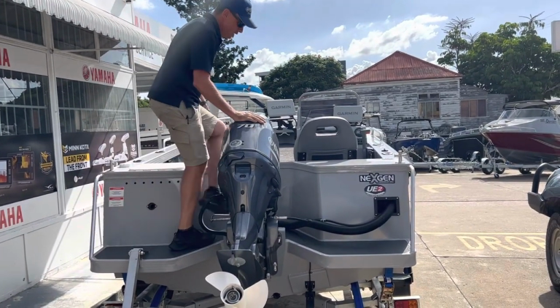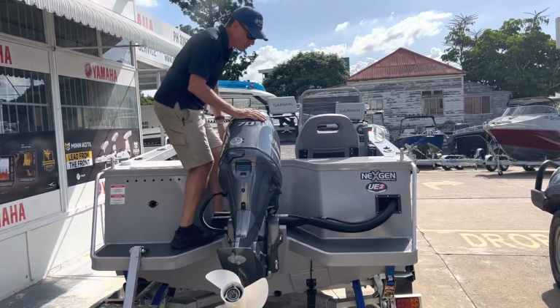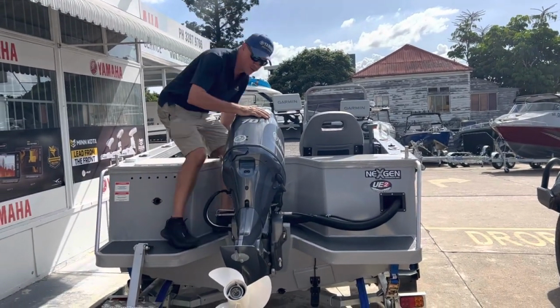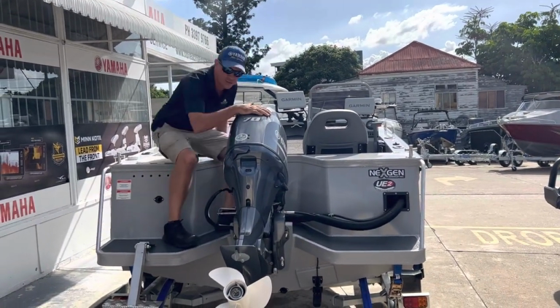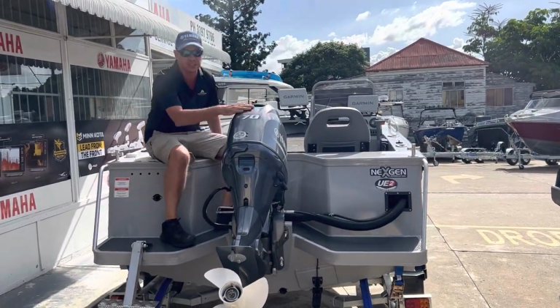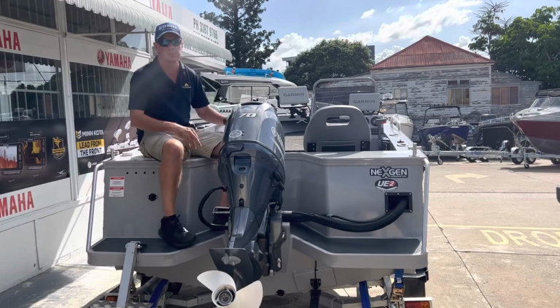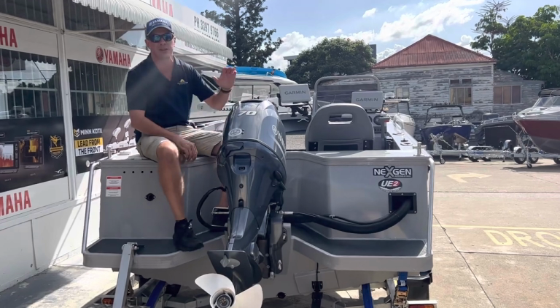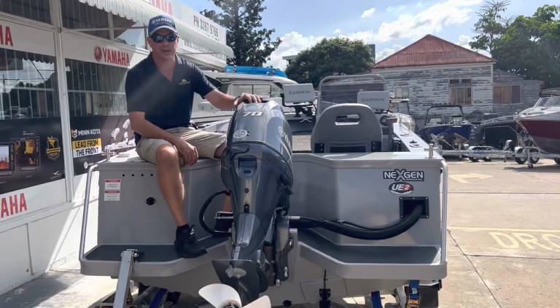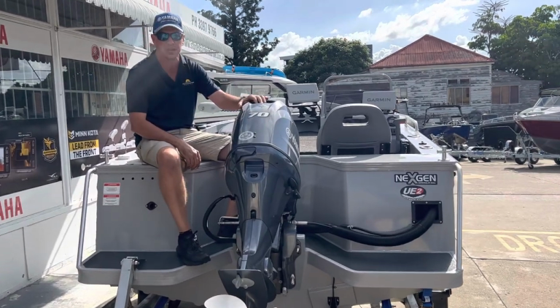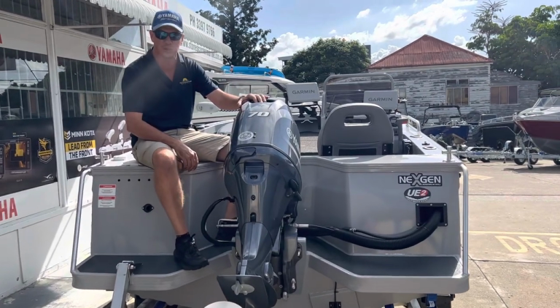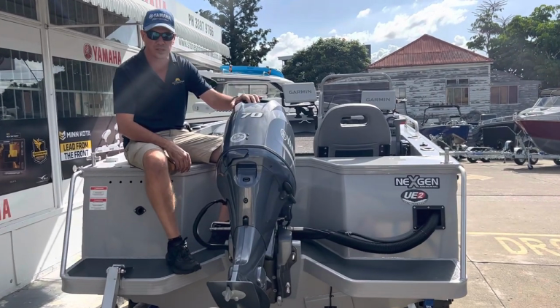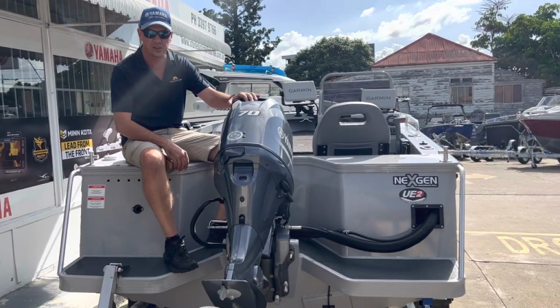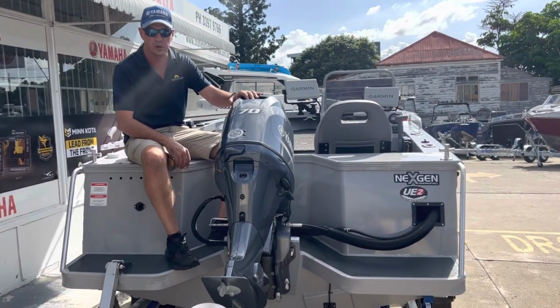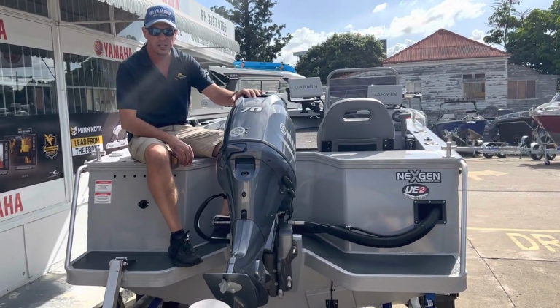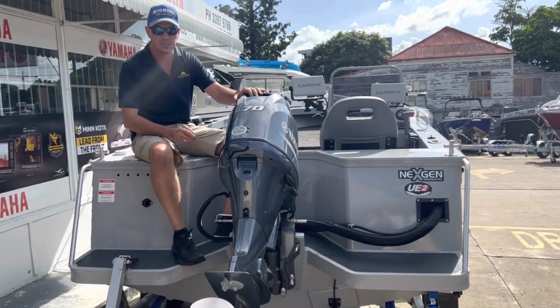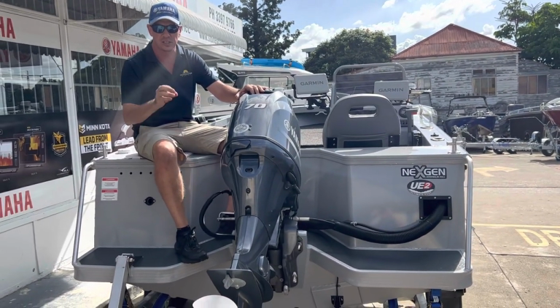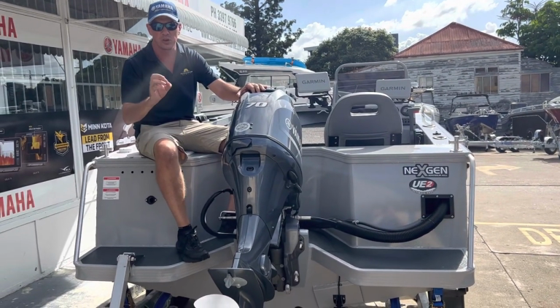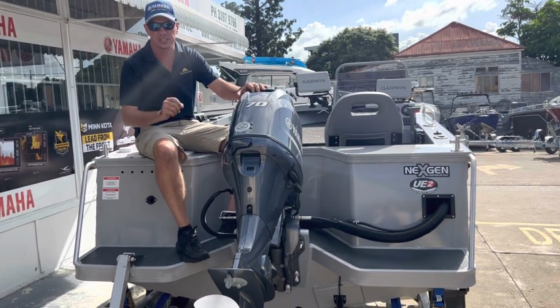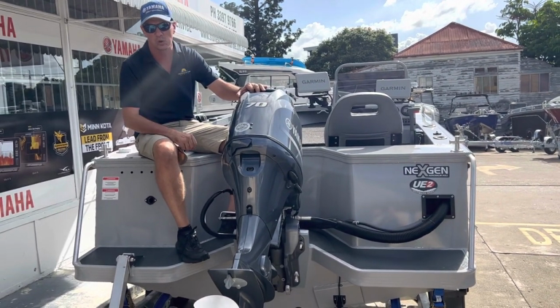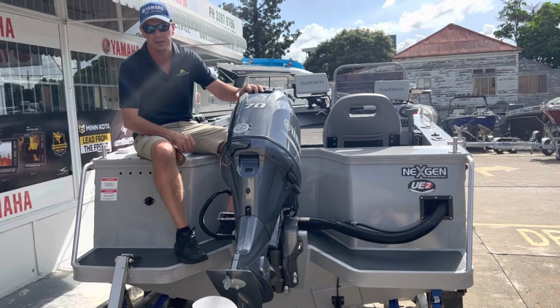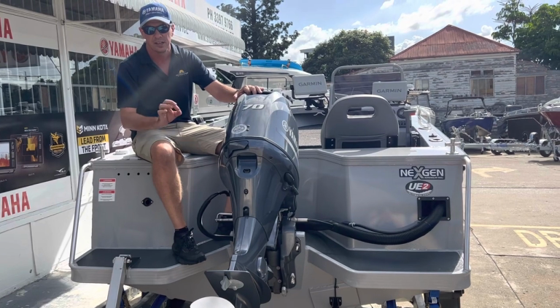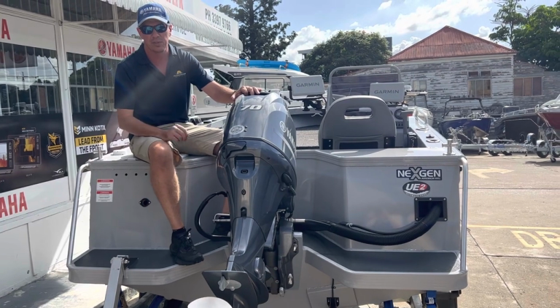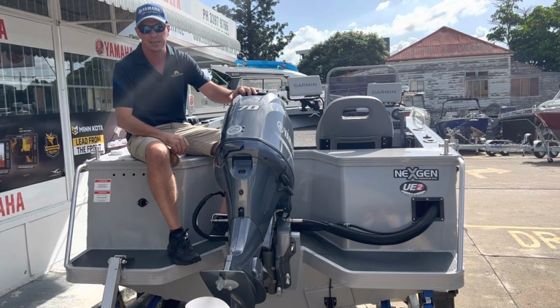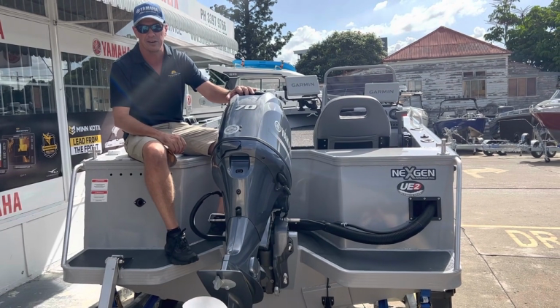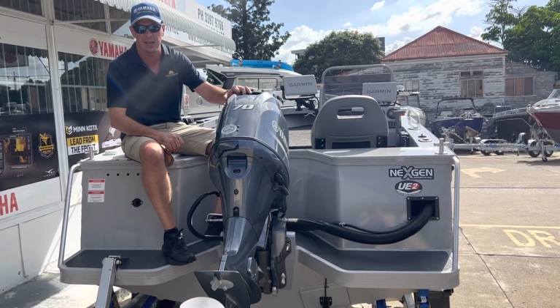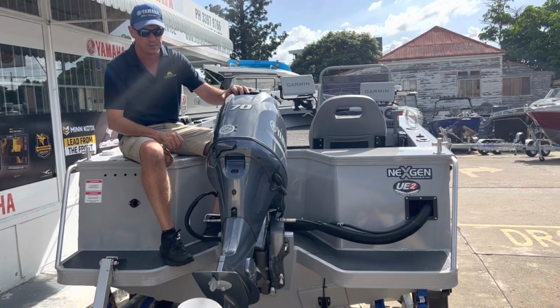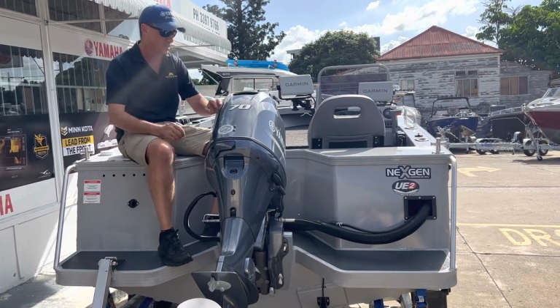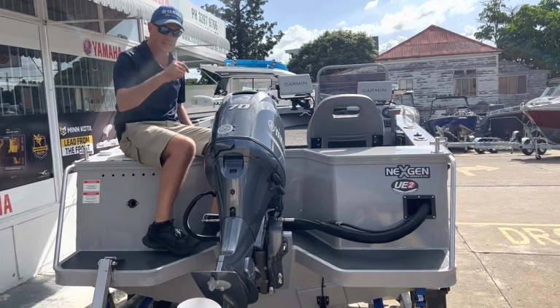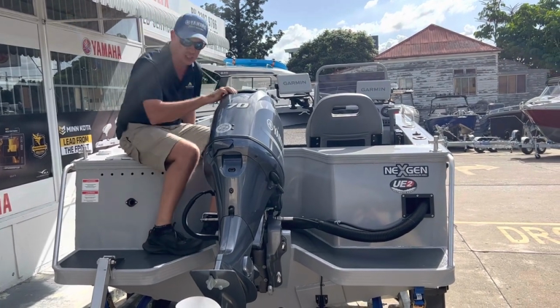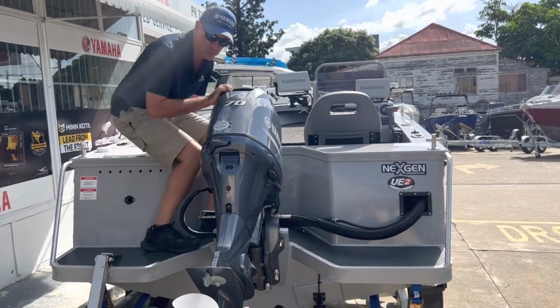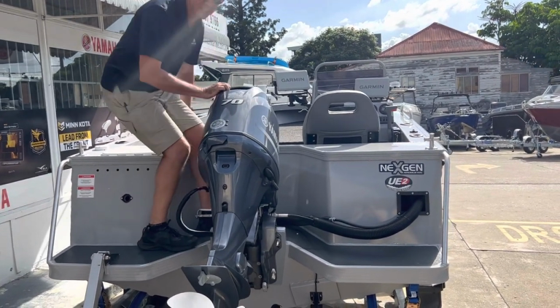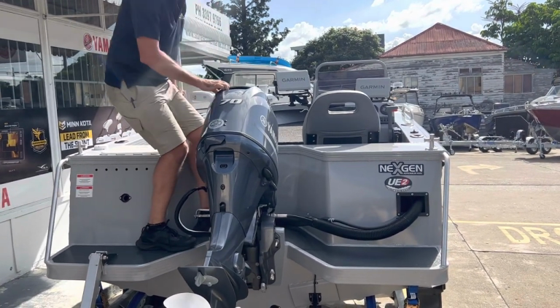This boat, the 453, has a maximum of 70 horsepower — and that's what this boat's got fitted to it. This boat is a beauty with a 70 horsepower; you'll never be lacking power at all. Come up and we'll have a look at the inside of the boat.